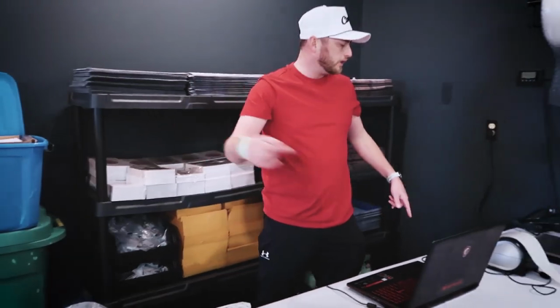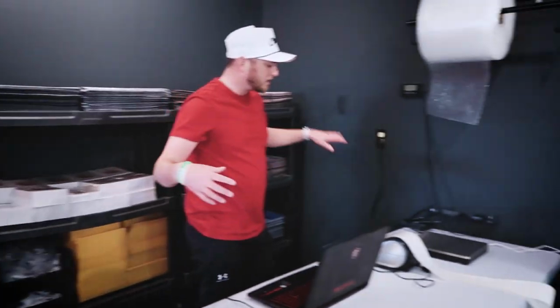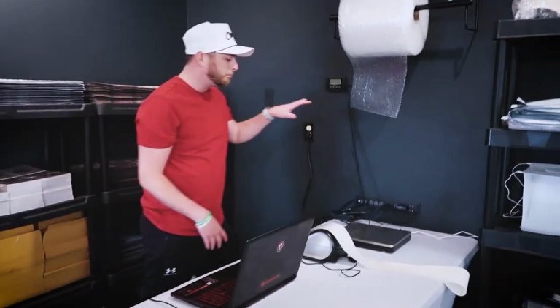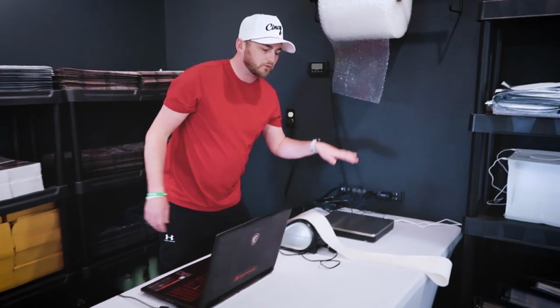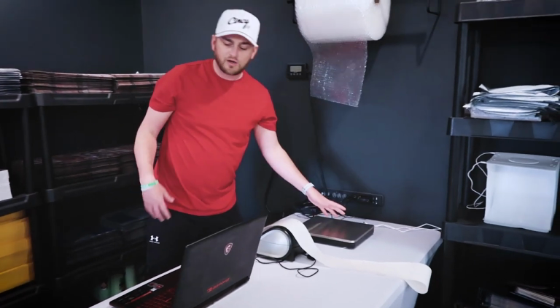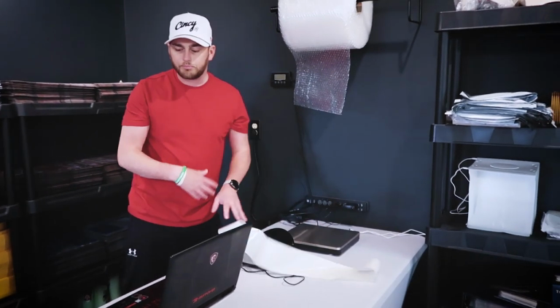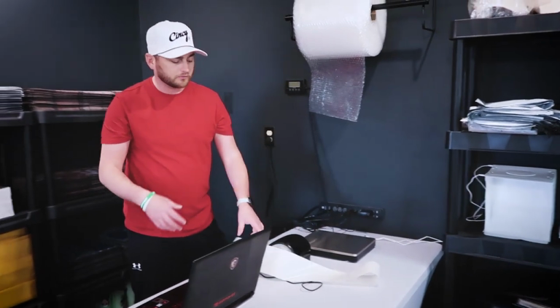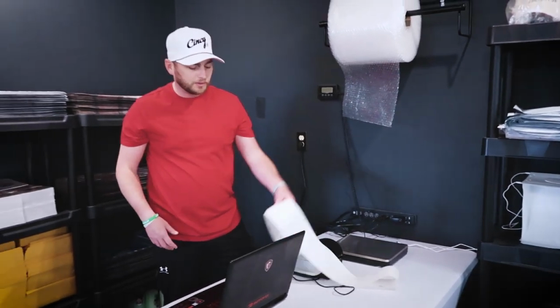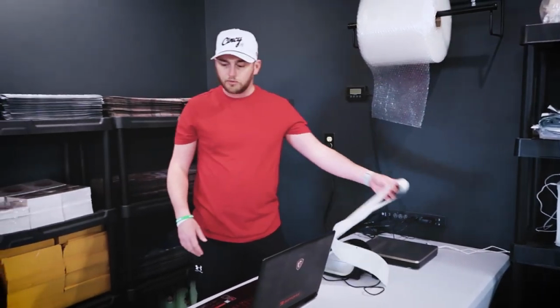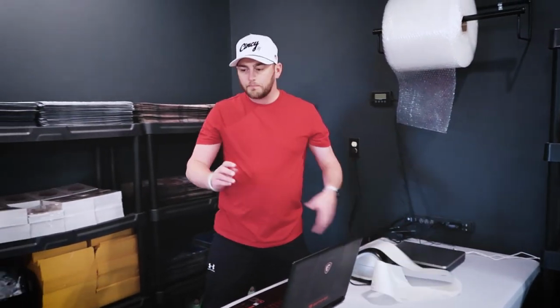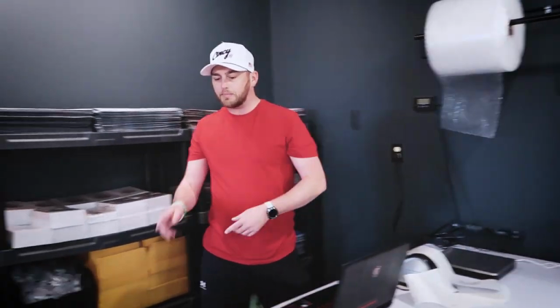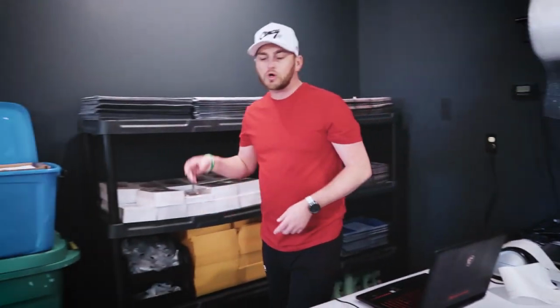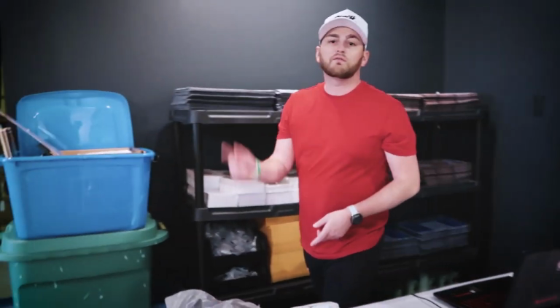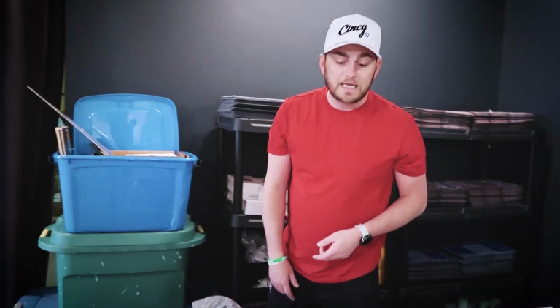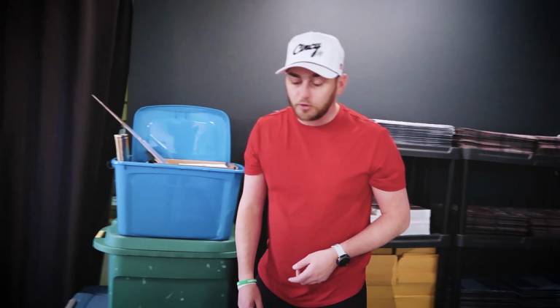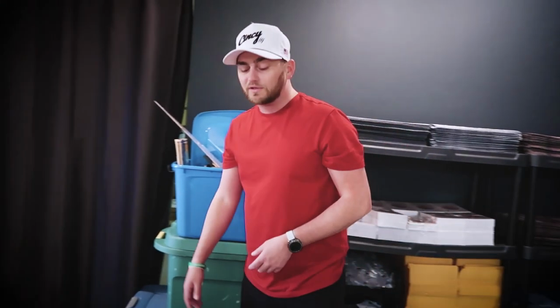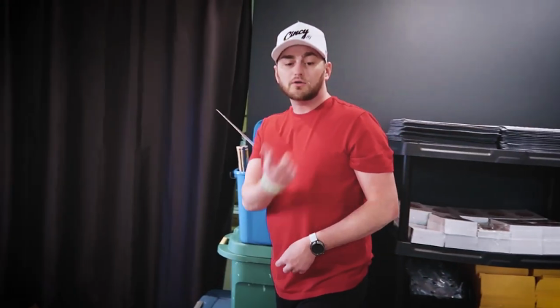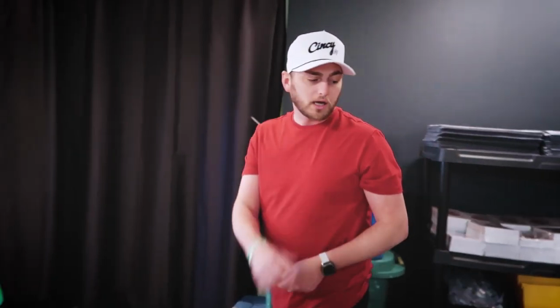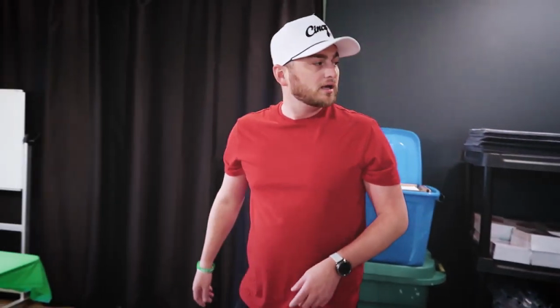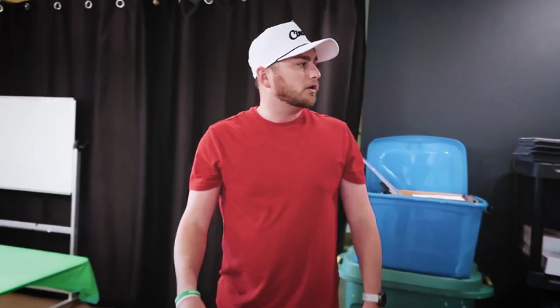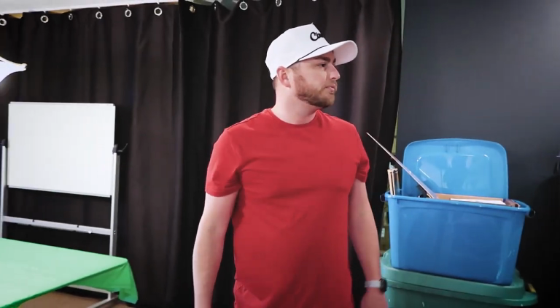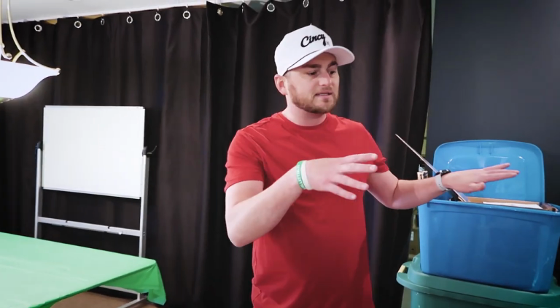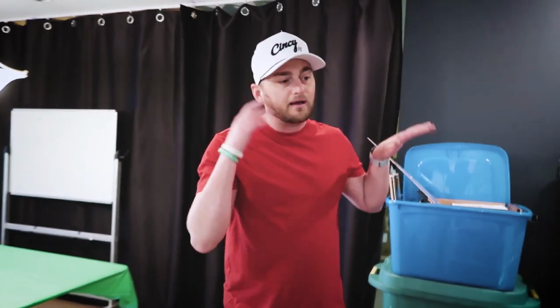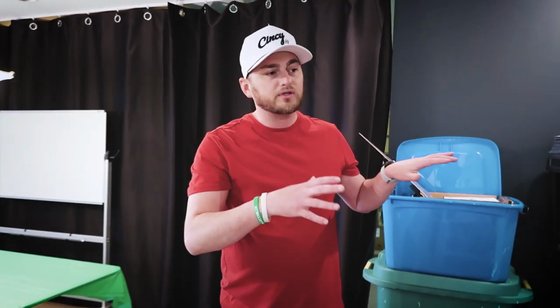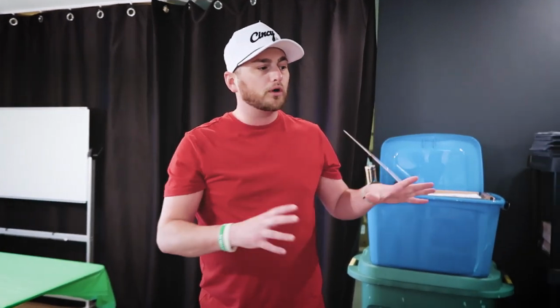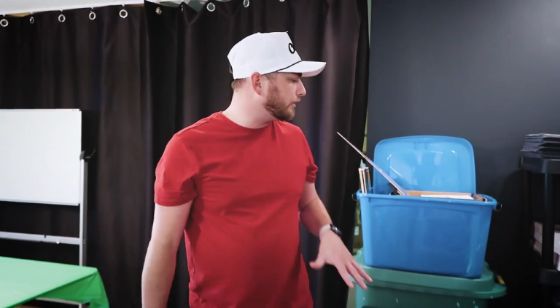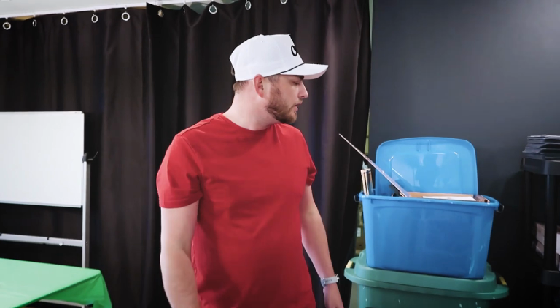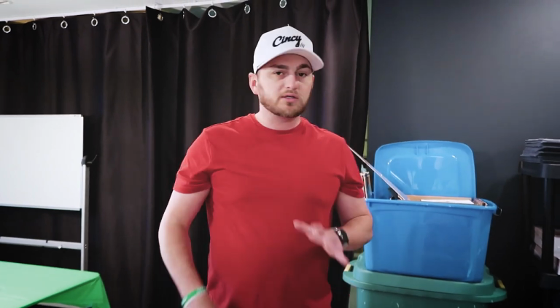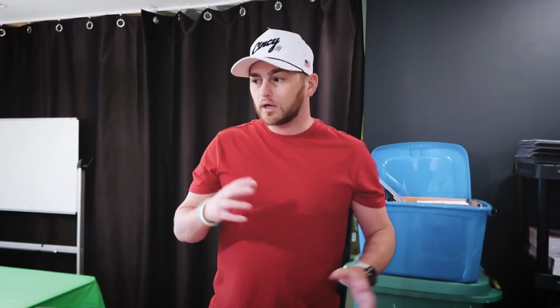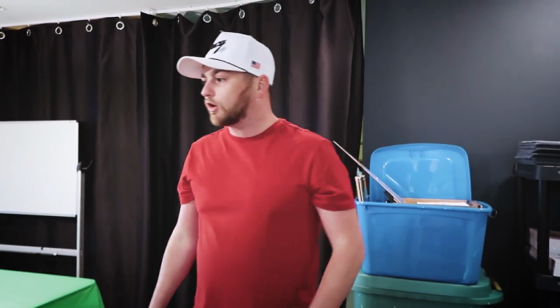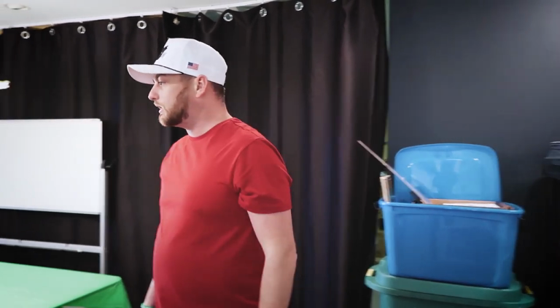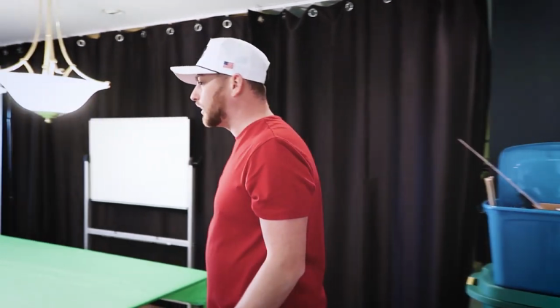Over here is kind of where I put stuff on a scale, weigh it, print out the shipping label, drop it off at the post office, and it goes to you guys. It's nice to have all this in one open area — it makes it more organized and helps me out a lot.